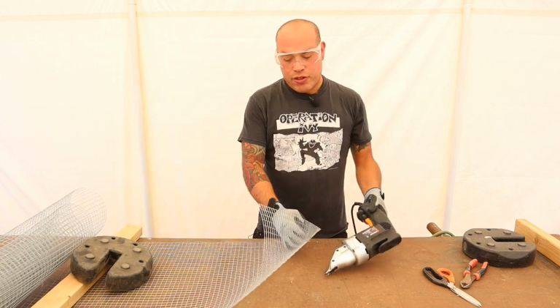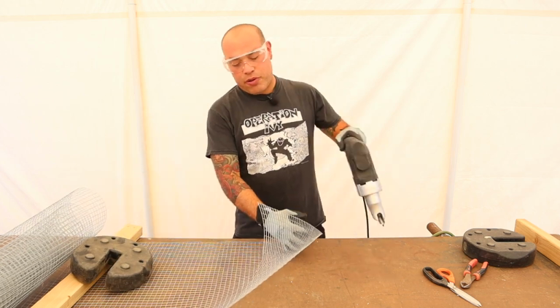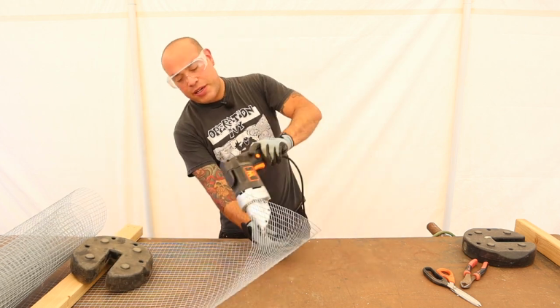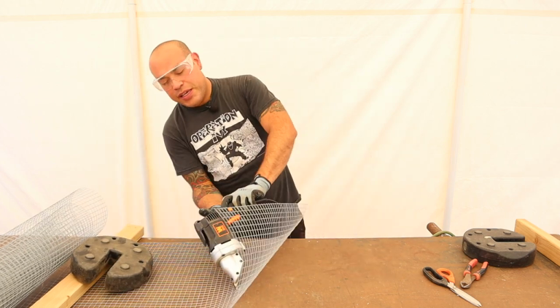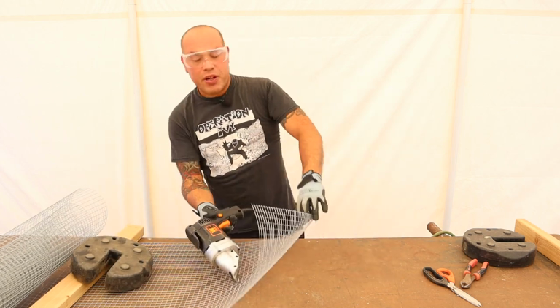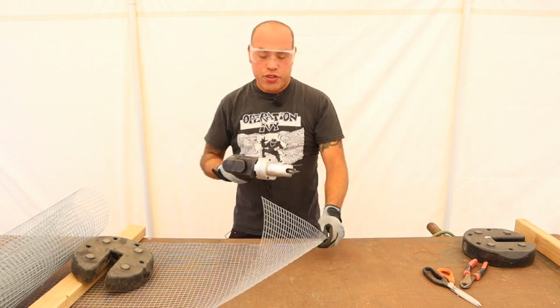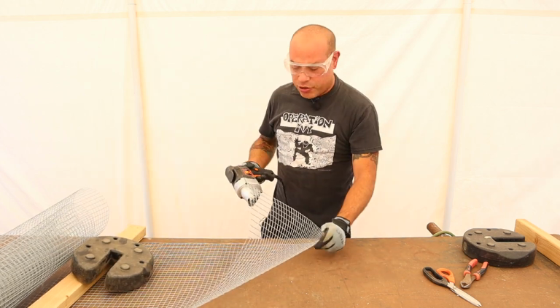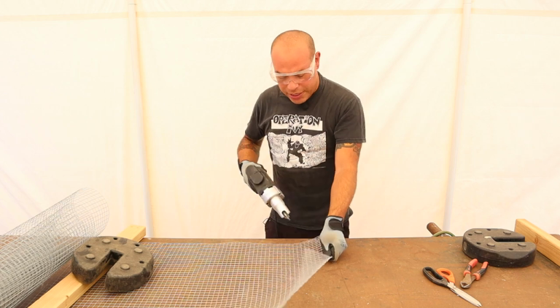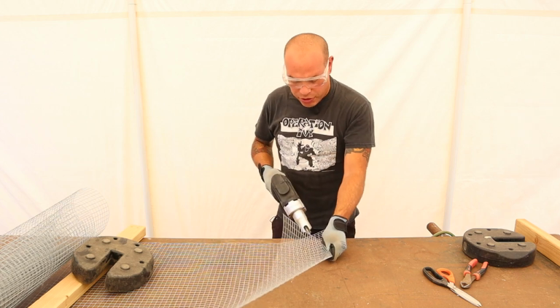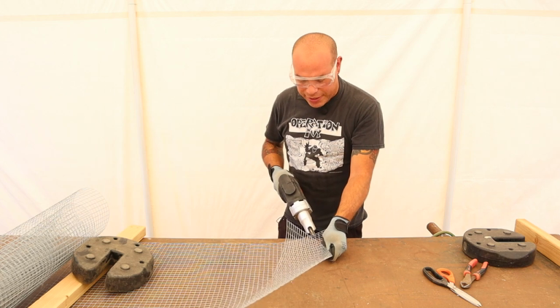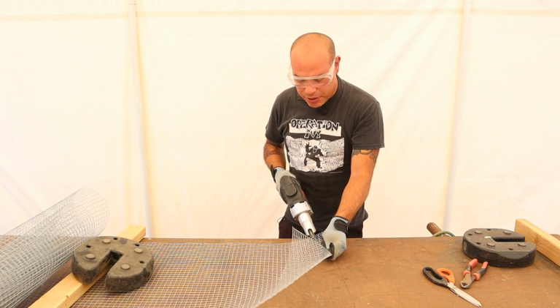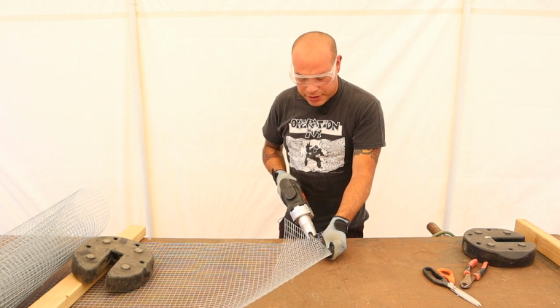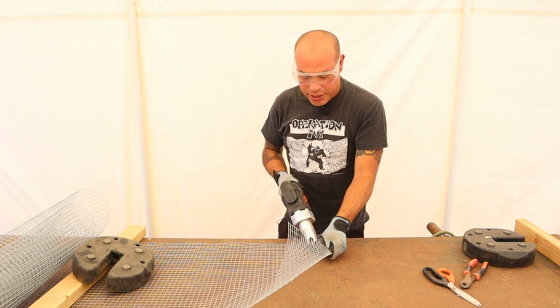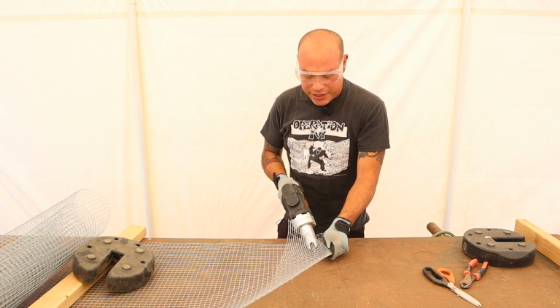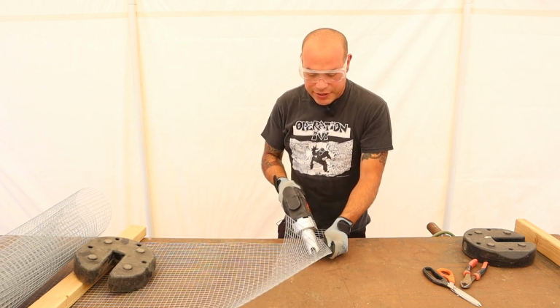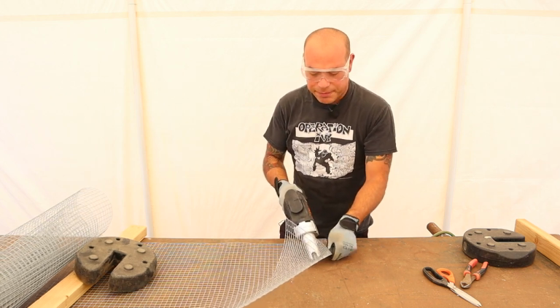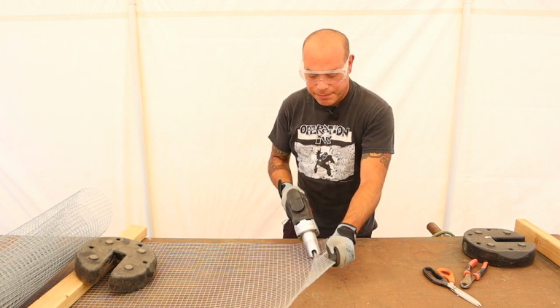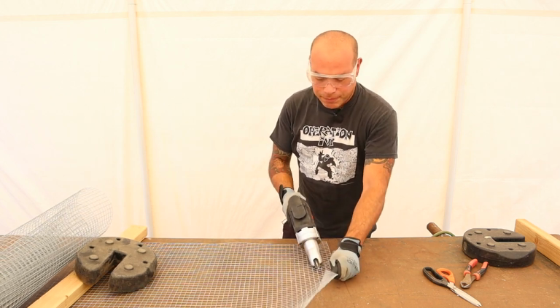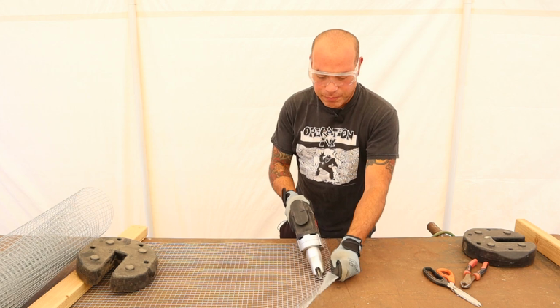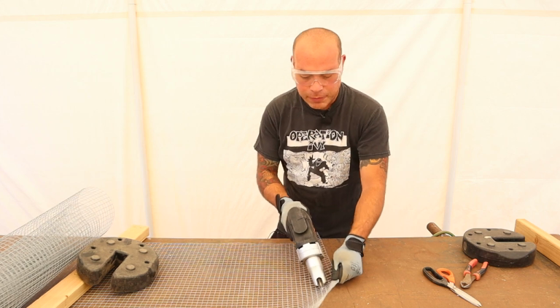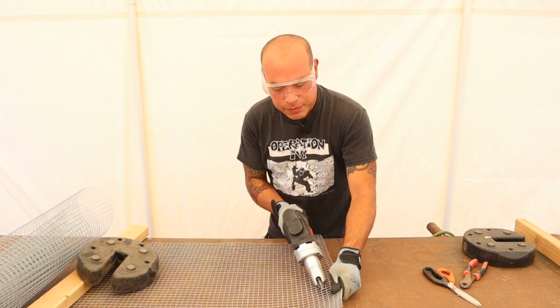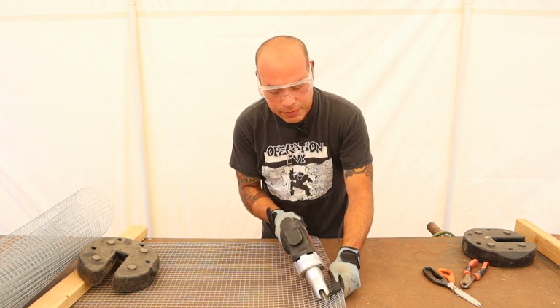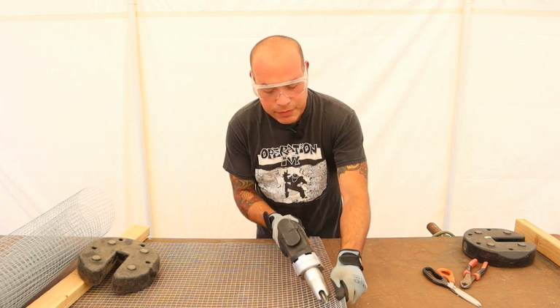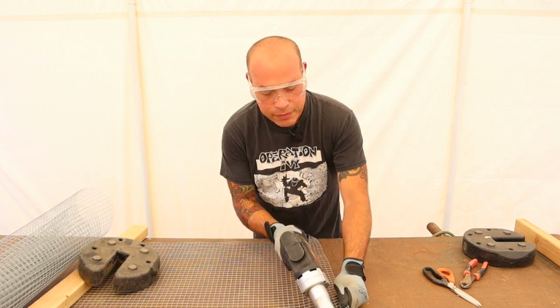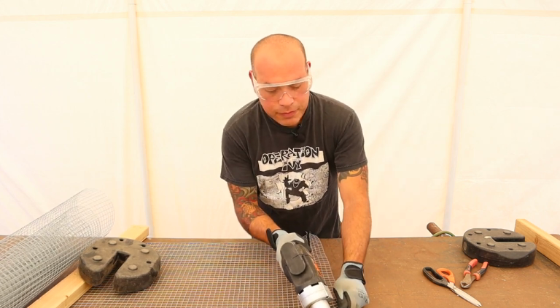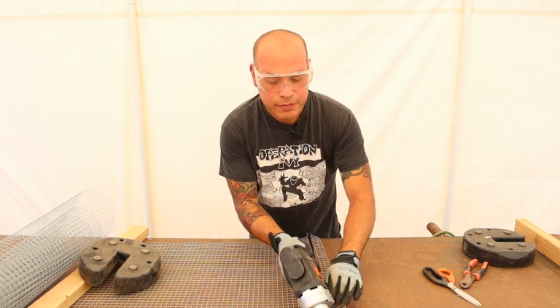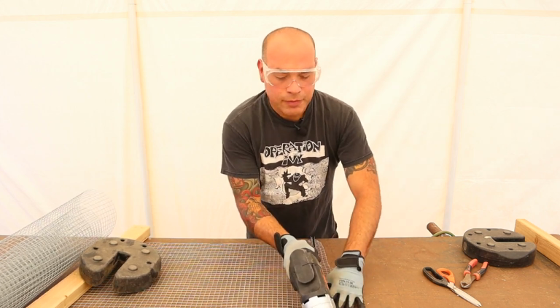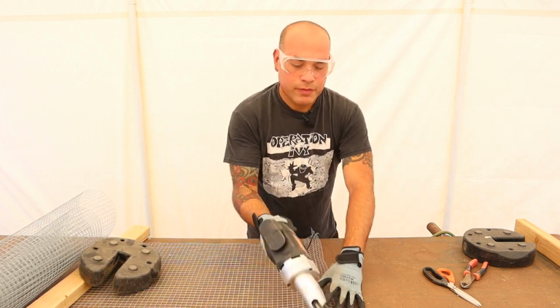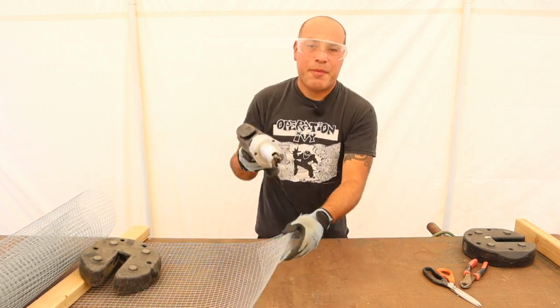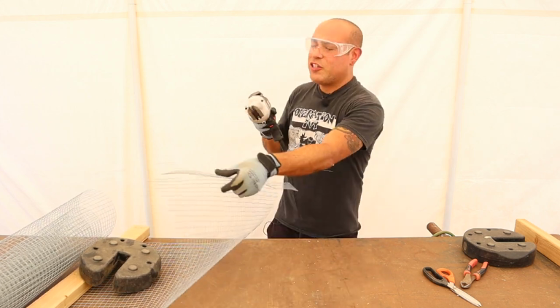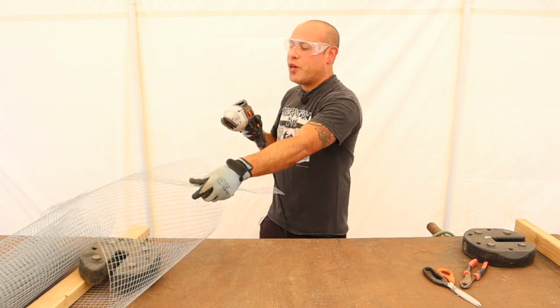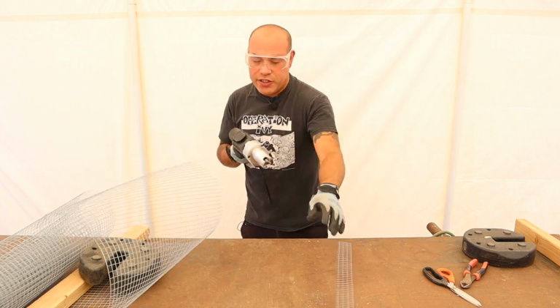Now I'll show you real quick. It plugs into just an electrical cord and you can go ahead and line it up and start cutting just like this. That makes things so much easier.